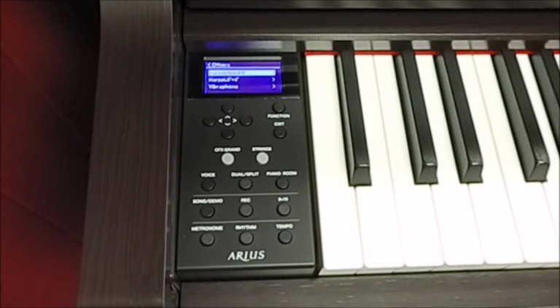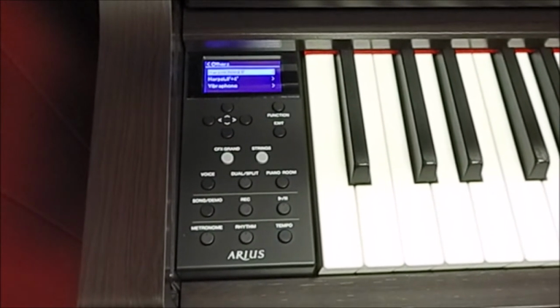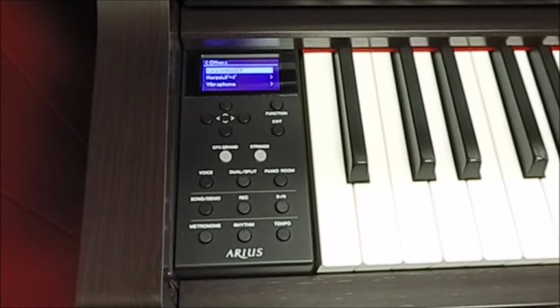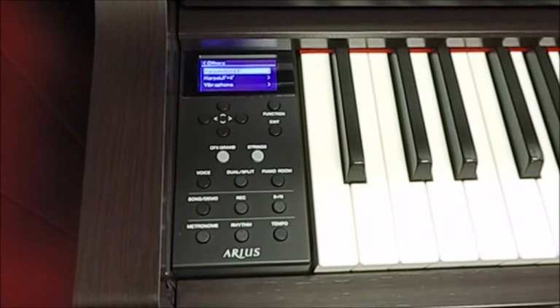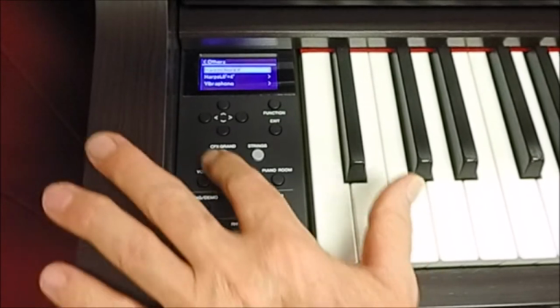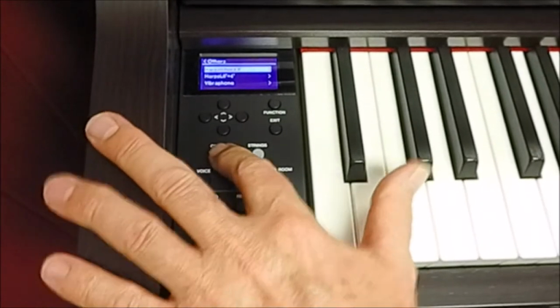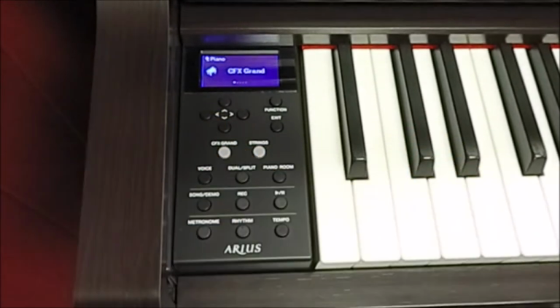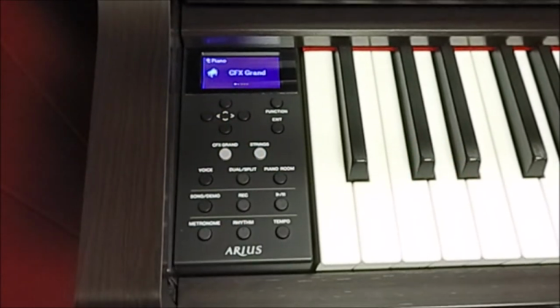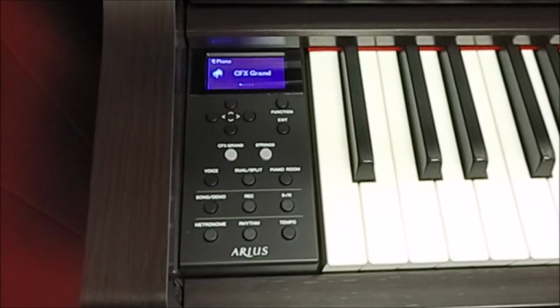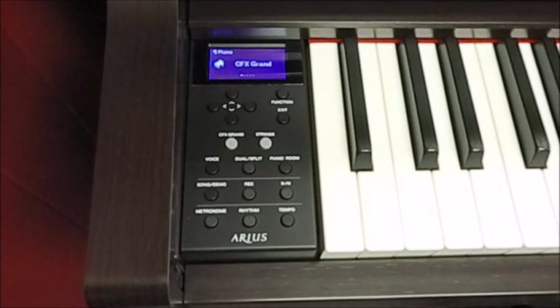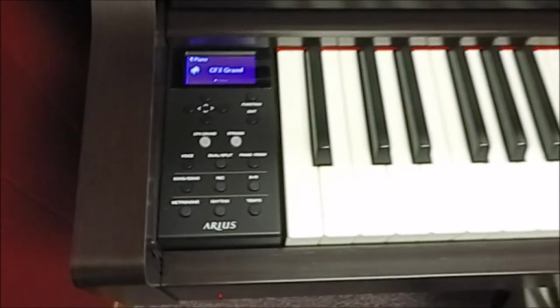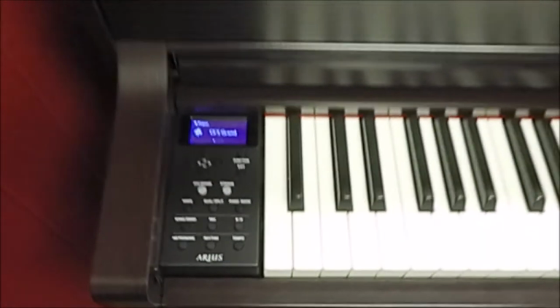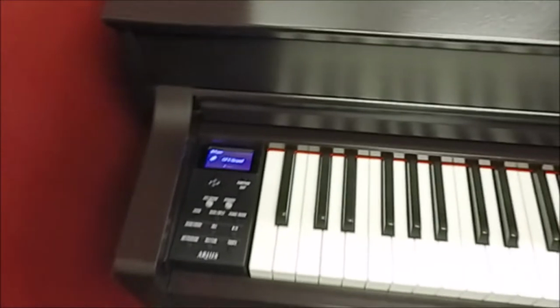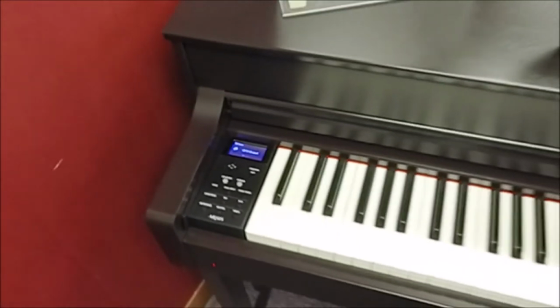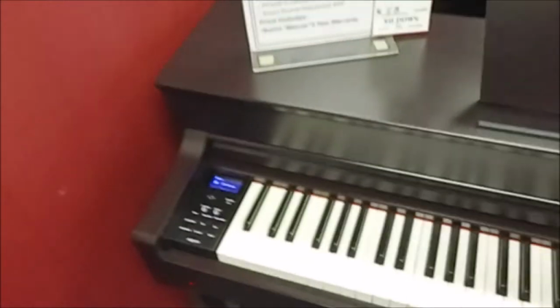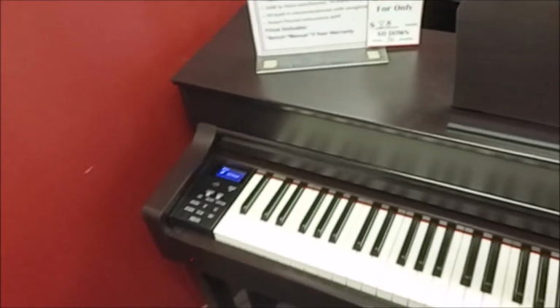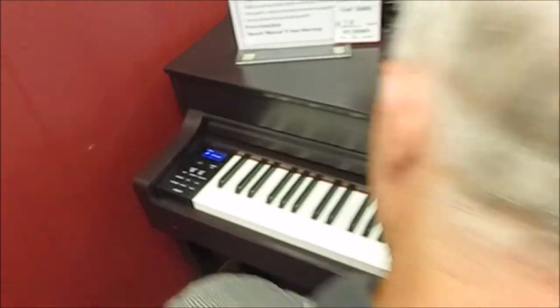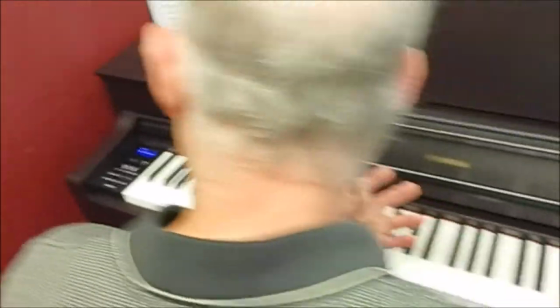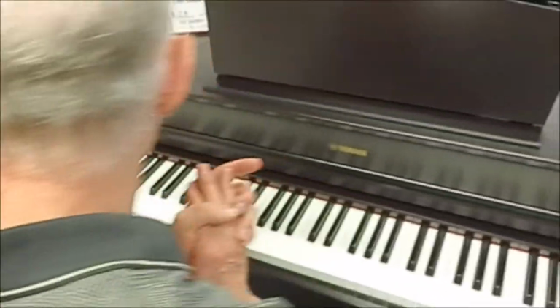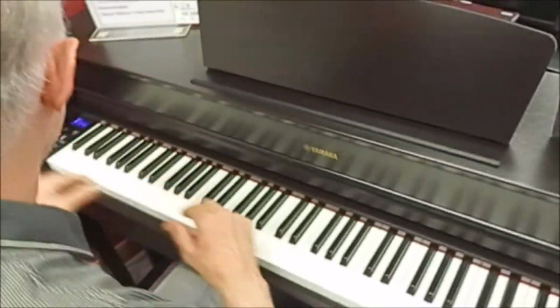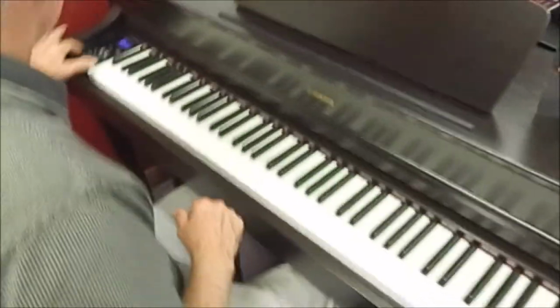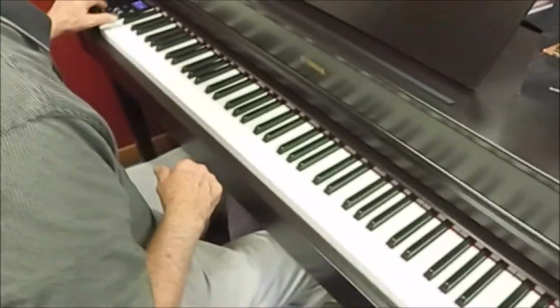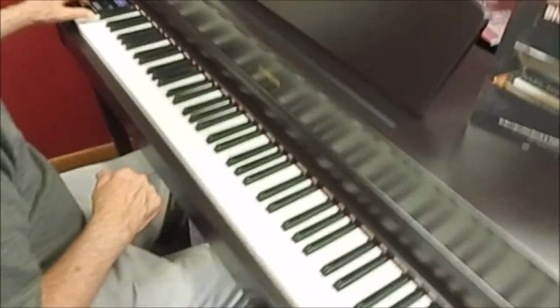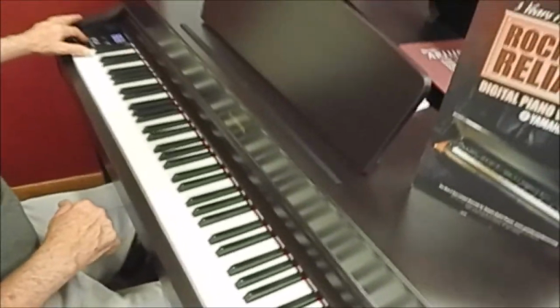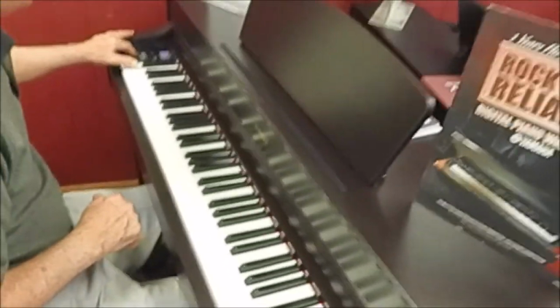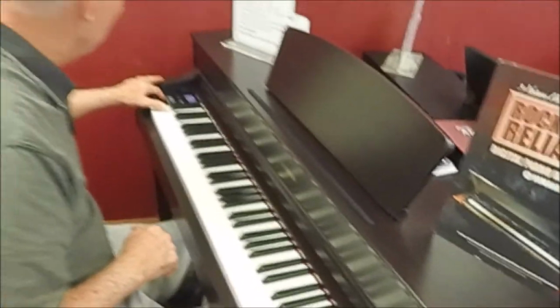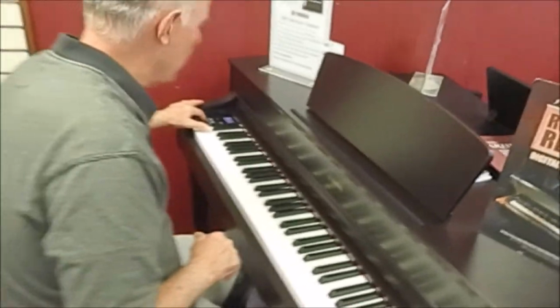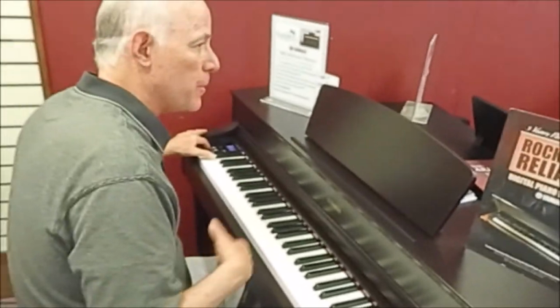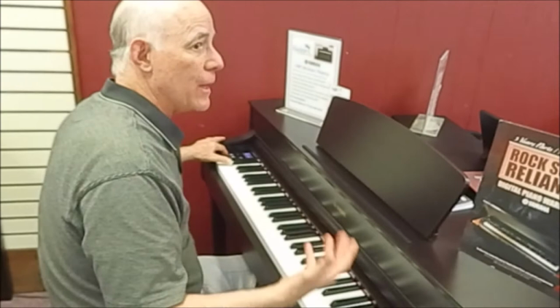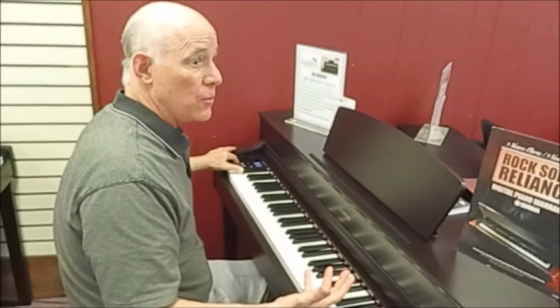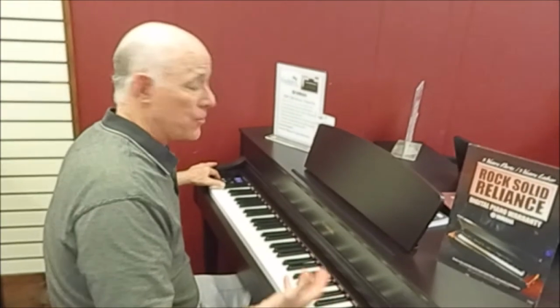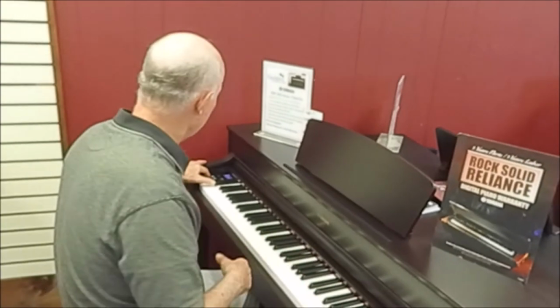But the most important sound is the piano. Let's do some layering, or combining of sounds with that piano. The most obvious one, and the one used the most, is piano and orchestral strings together.